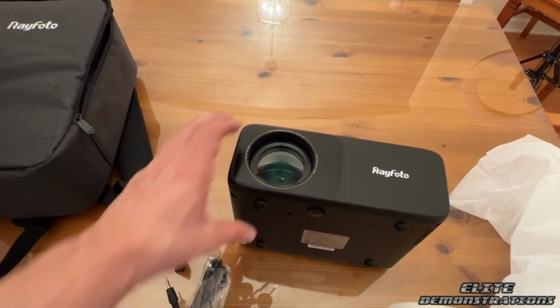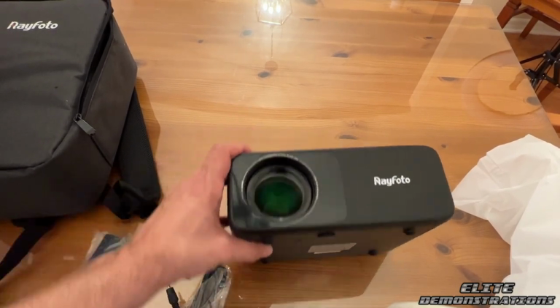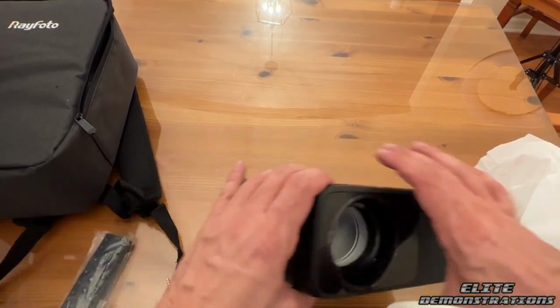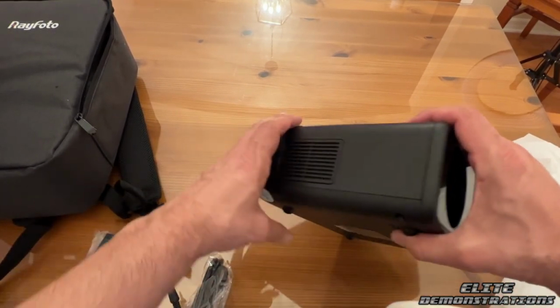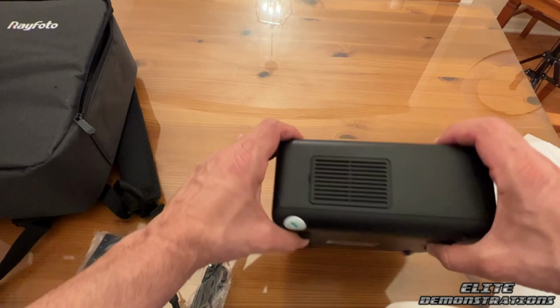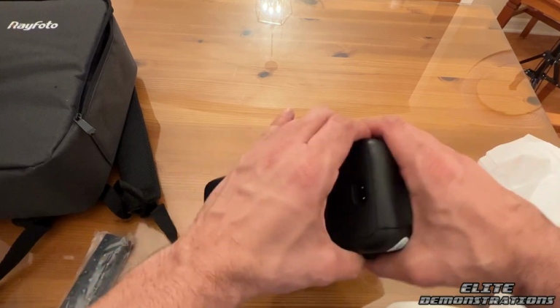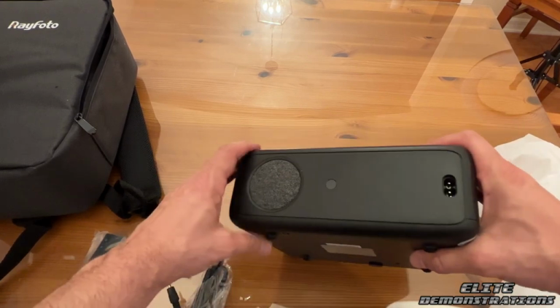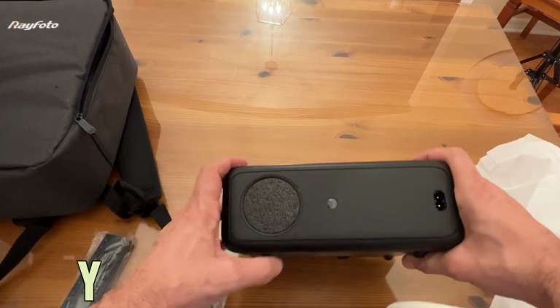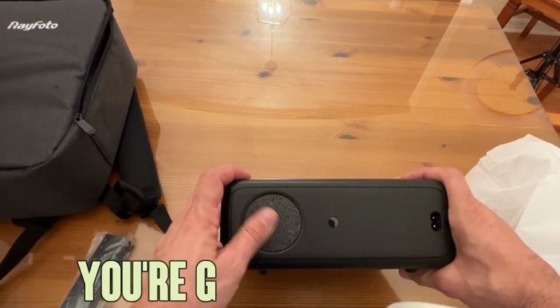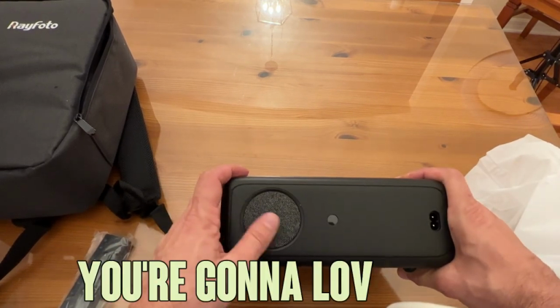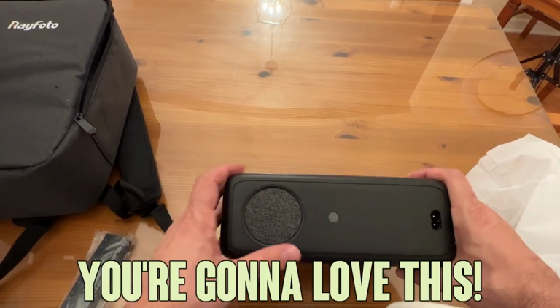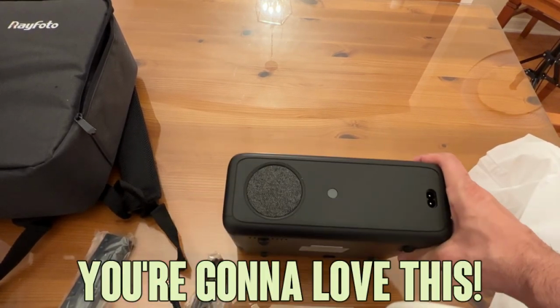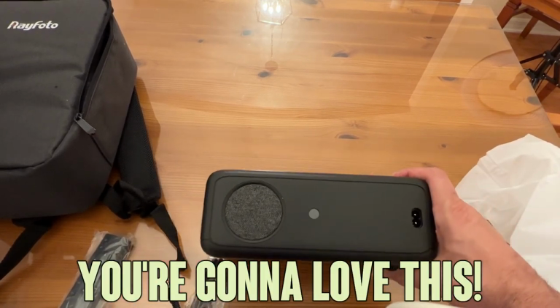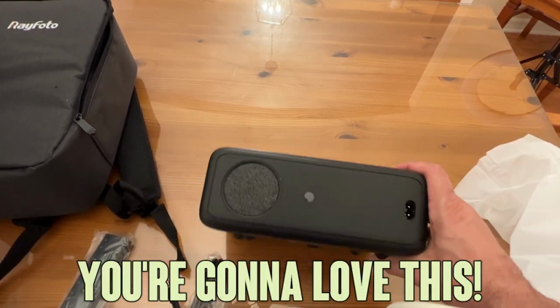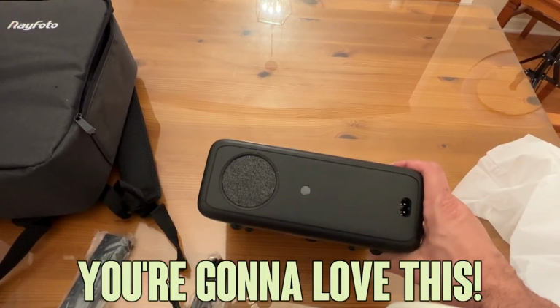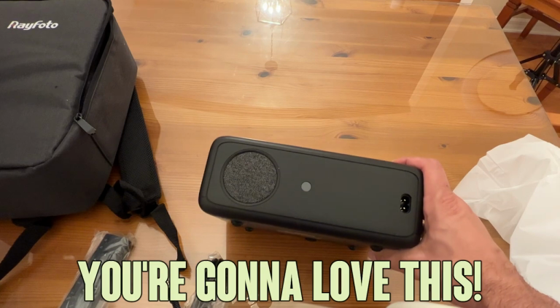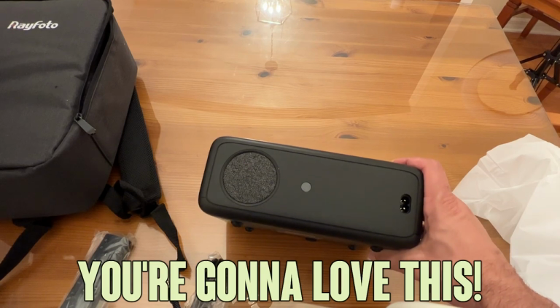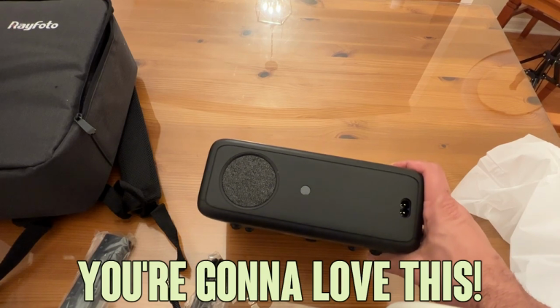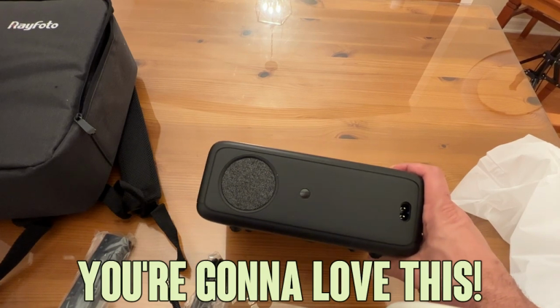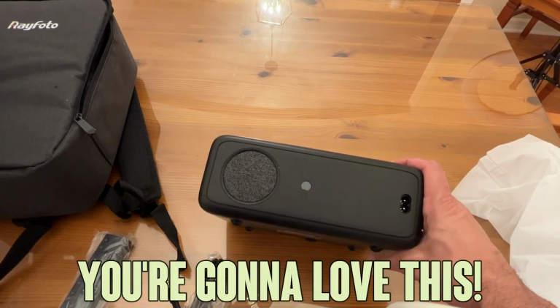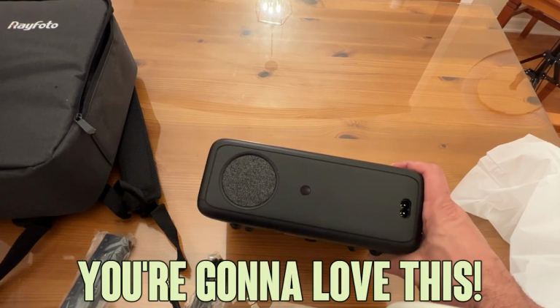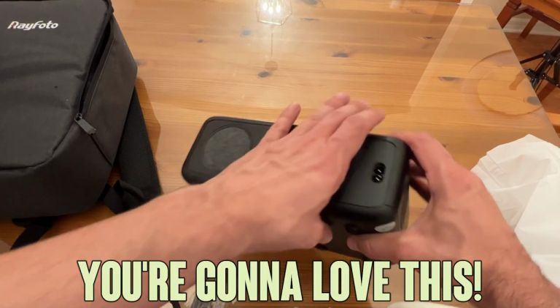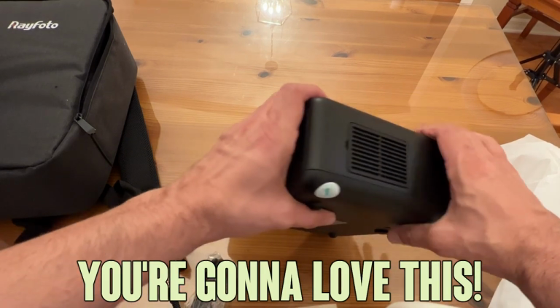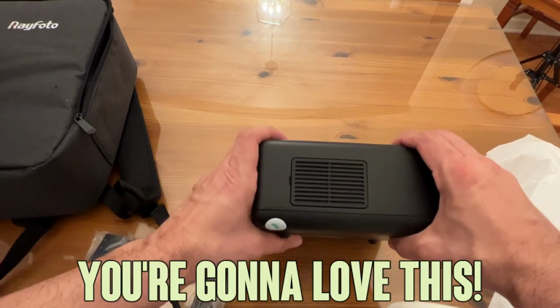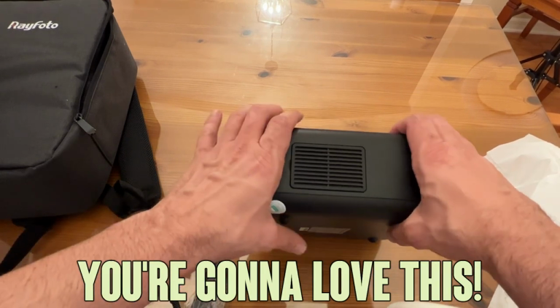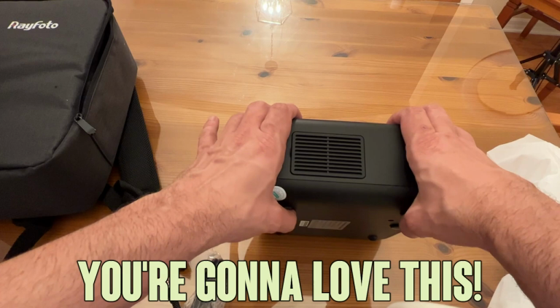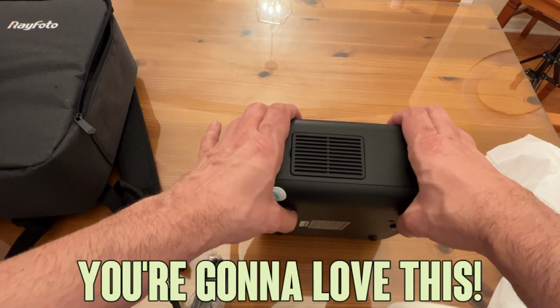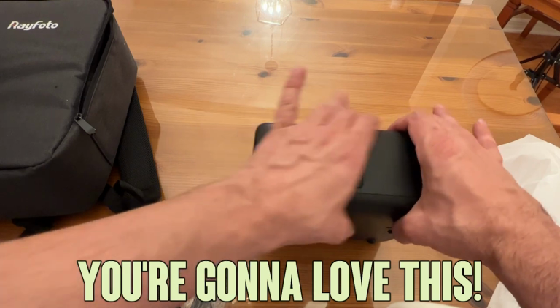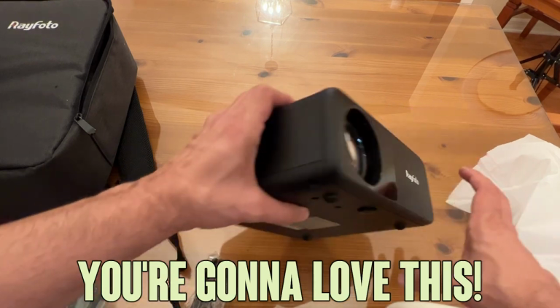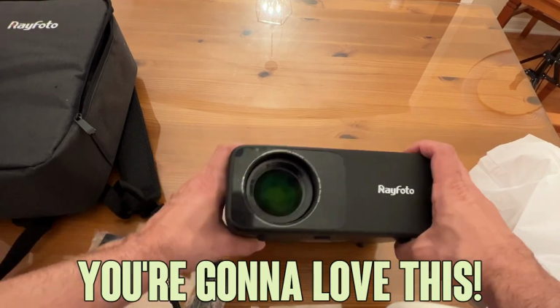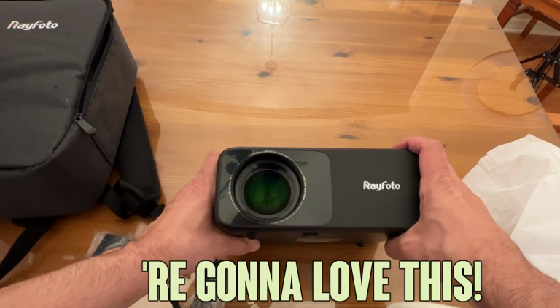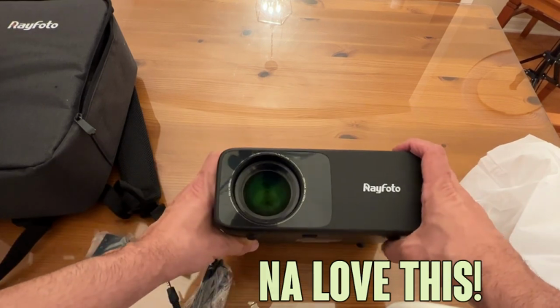This is going to be easy-peasy. You can connect it to your phone, your TV, your laptop — wherever. Yeah, I can't wait to get started. I'm going to find just a little spot to put this on the wall. I don't have a lot of empty space on walls here, but this is going to be fantastic.